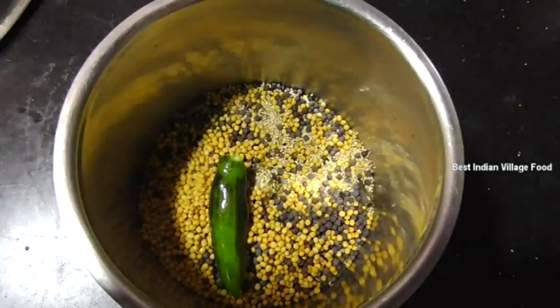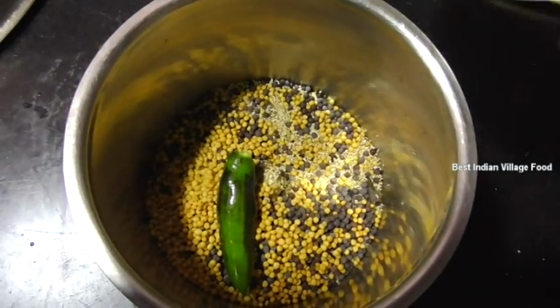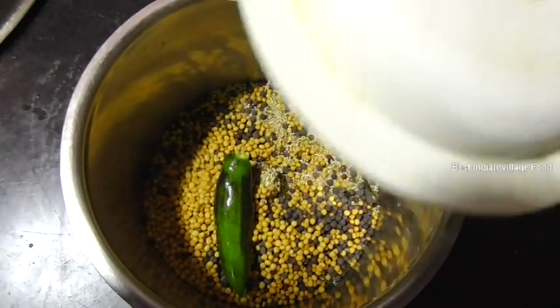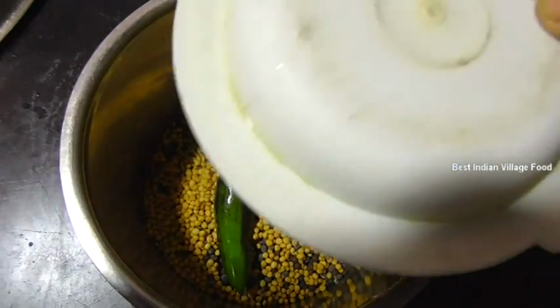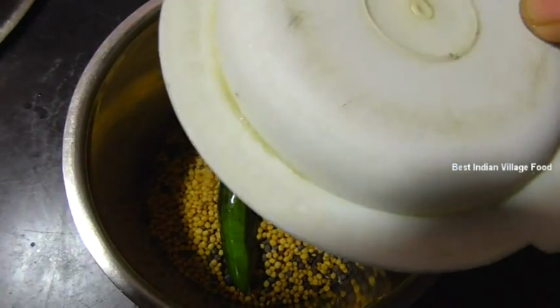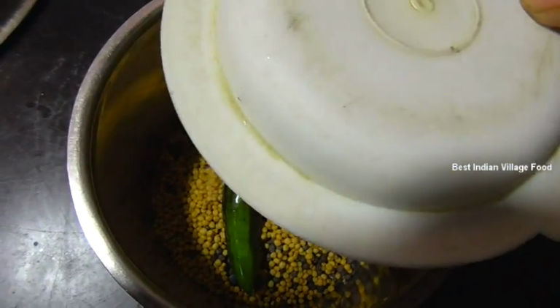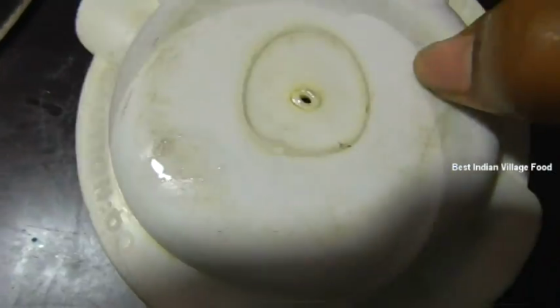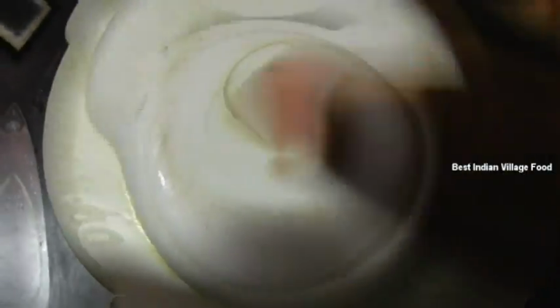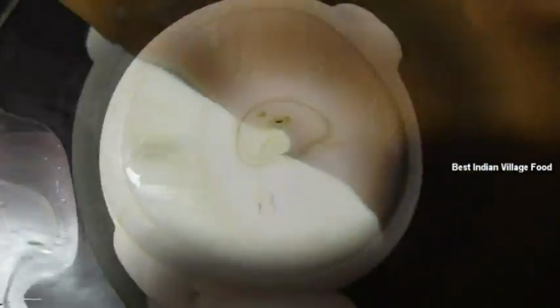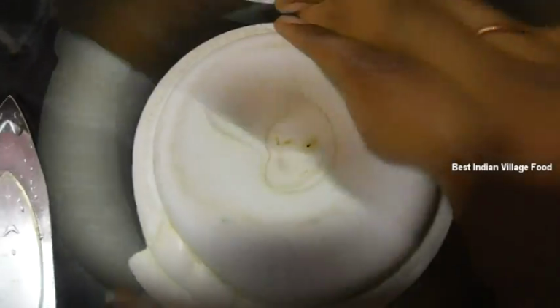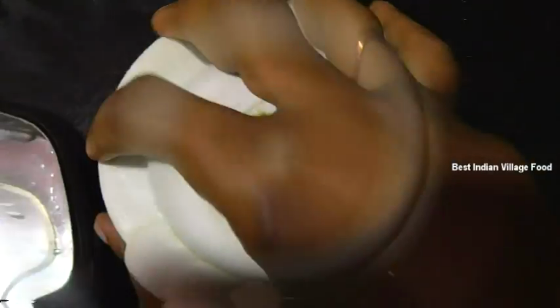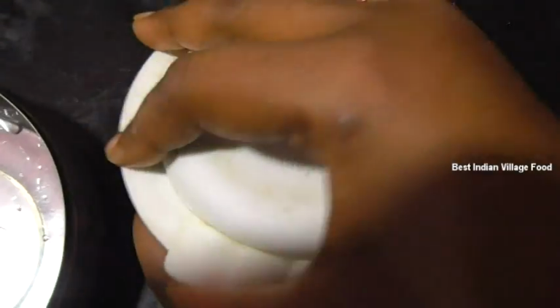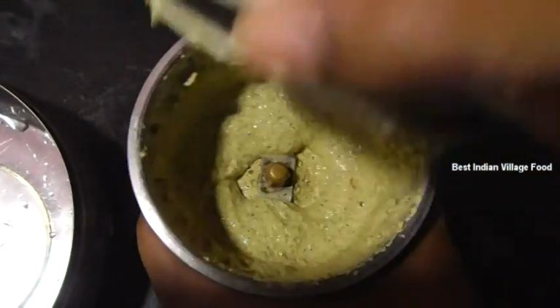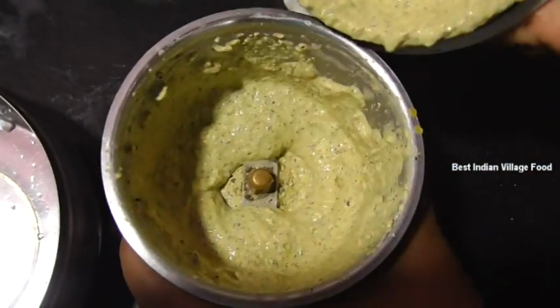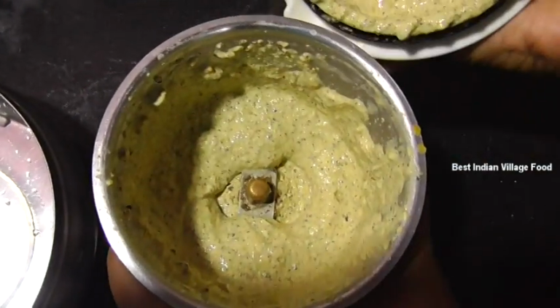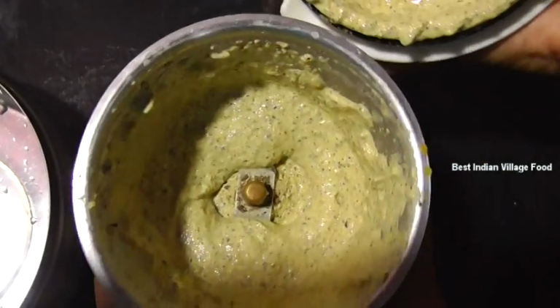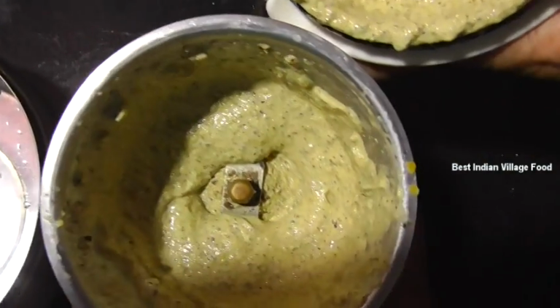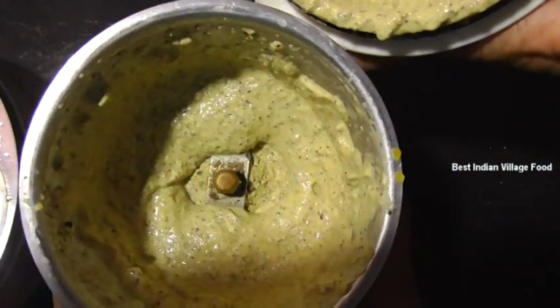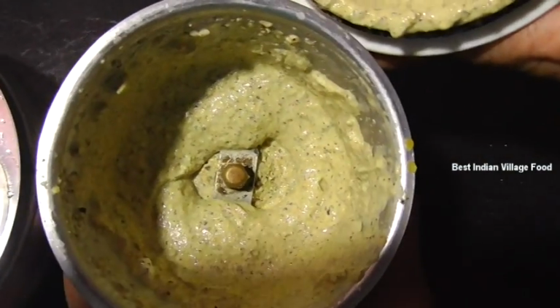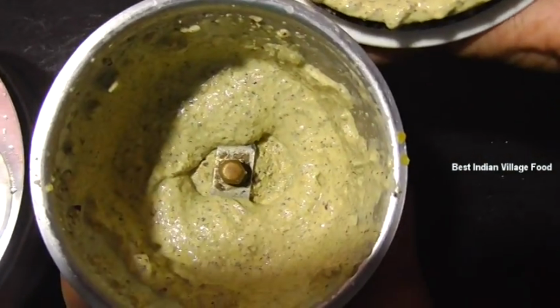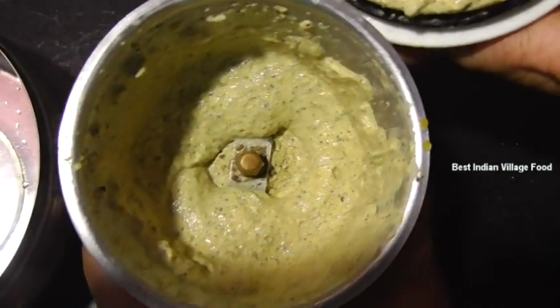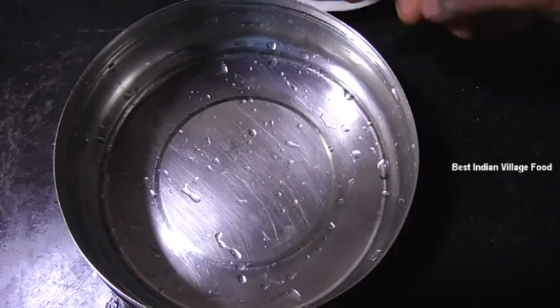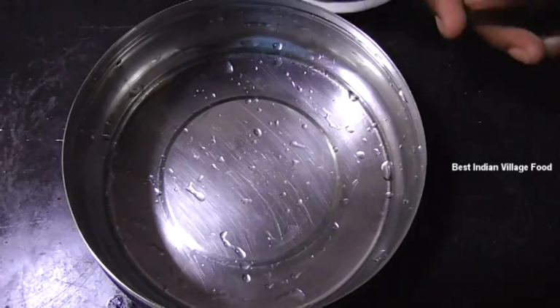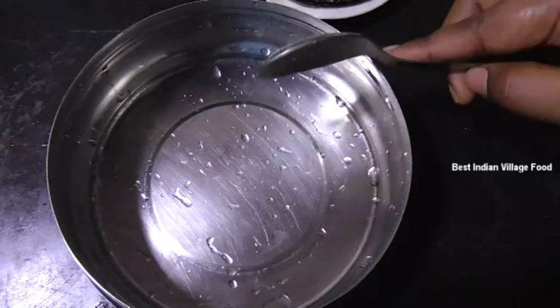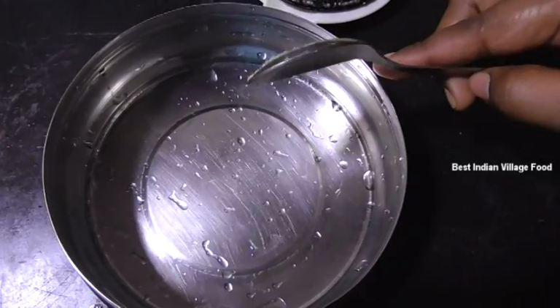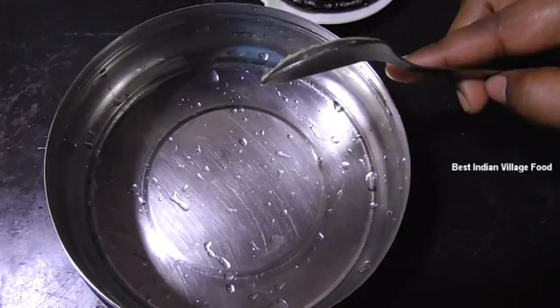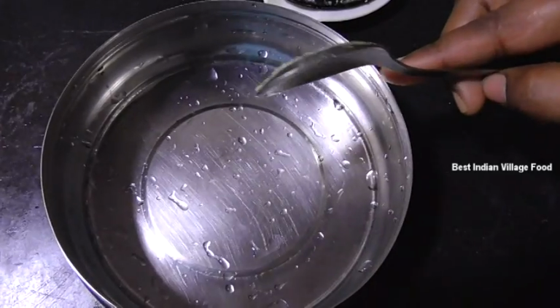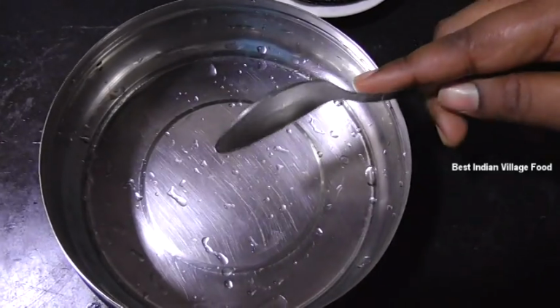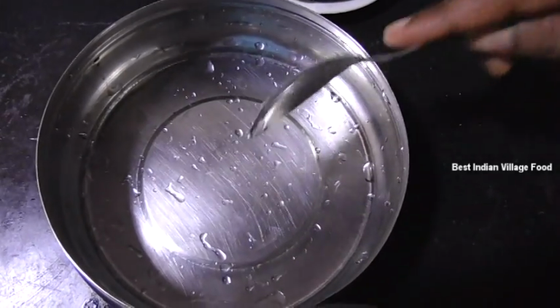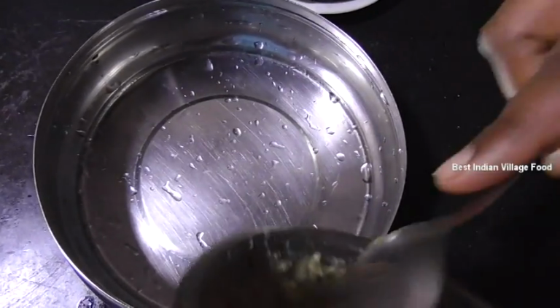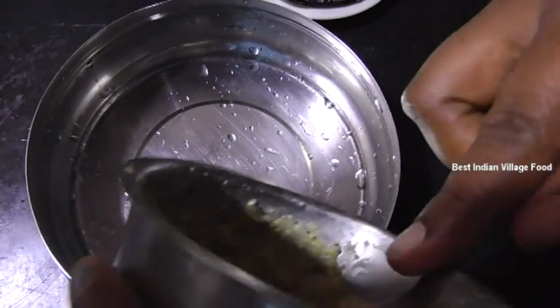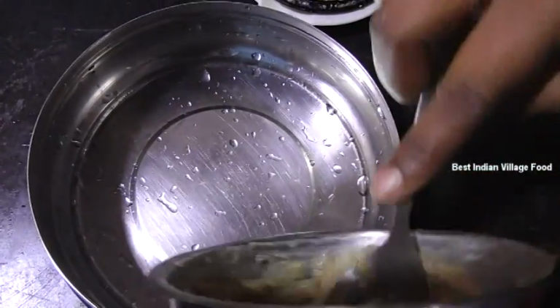Now I will paste the paste. This is a good paste. I will paste it in.